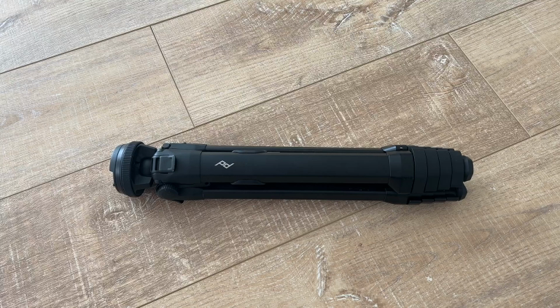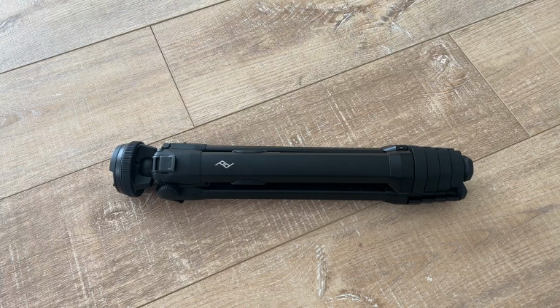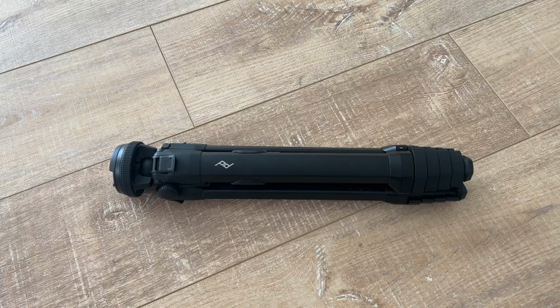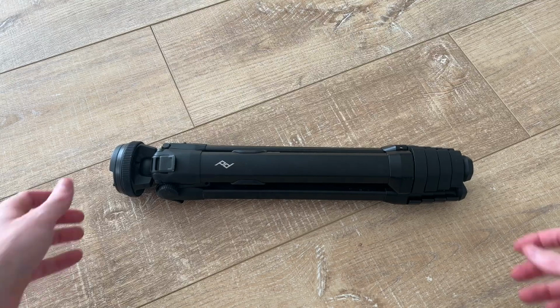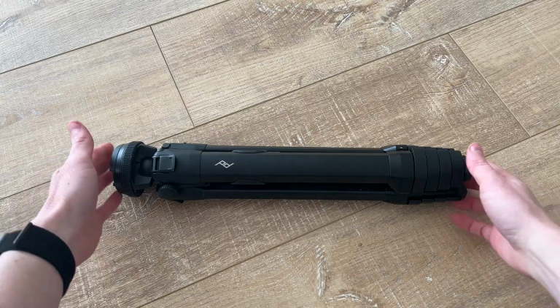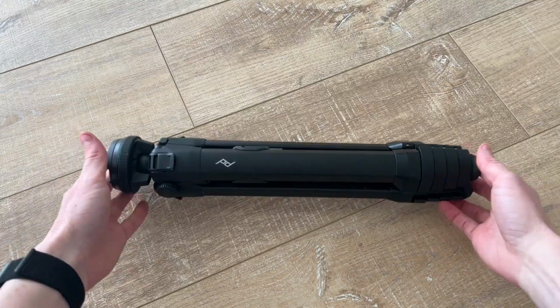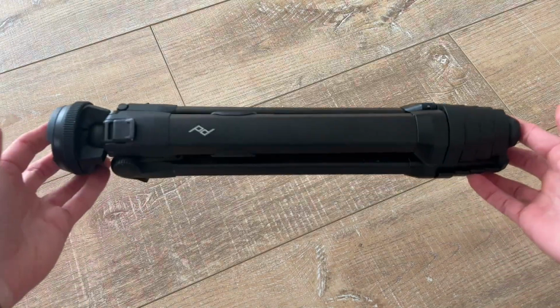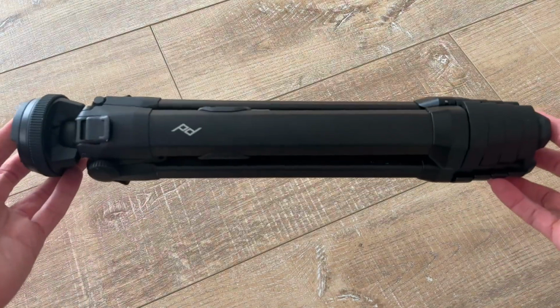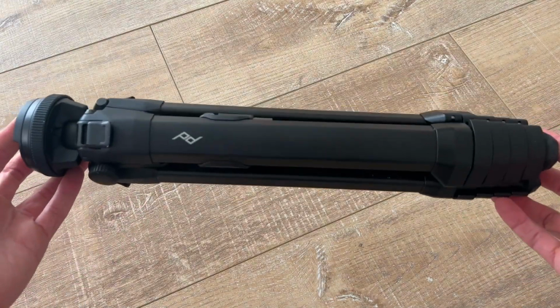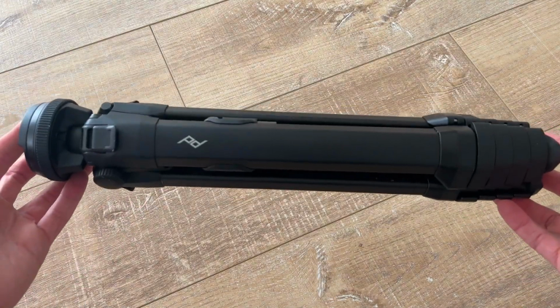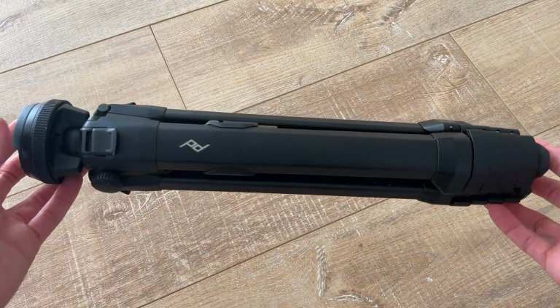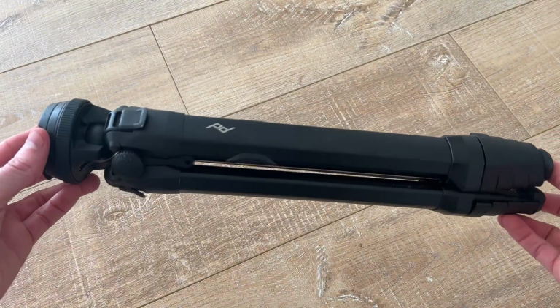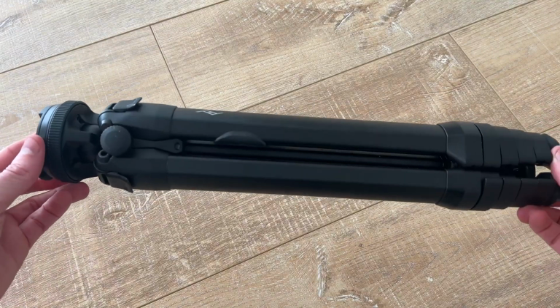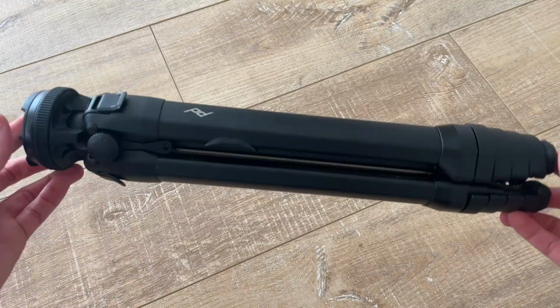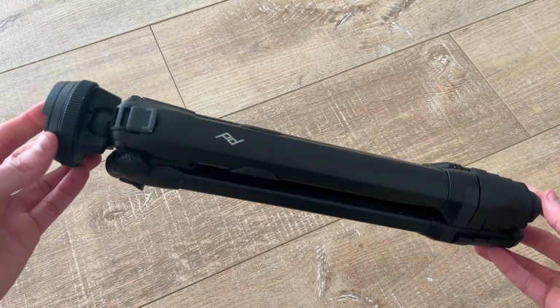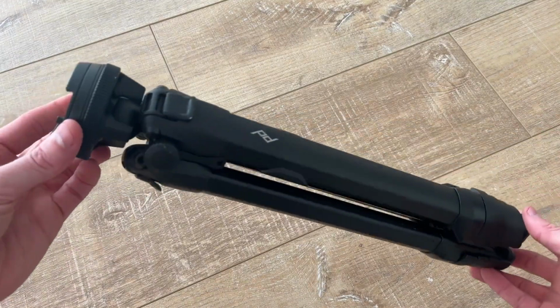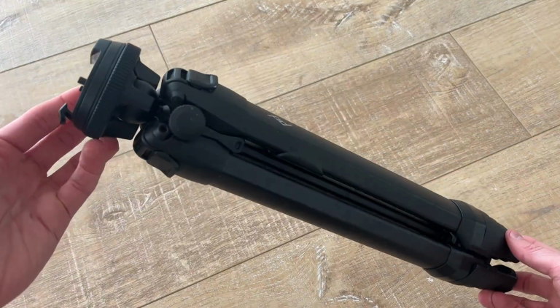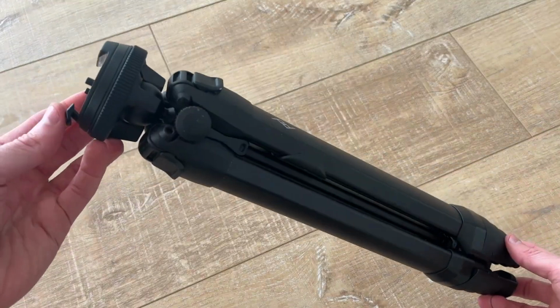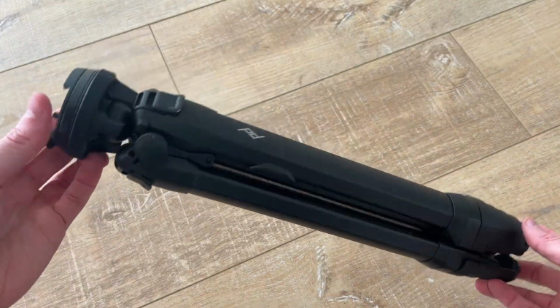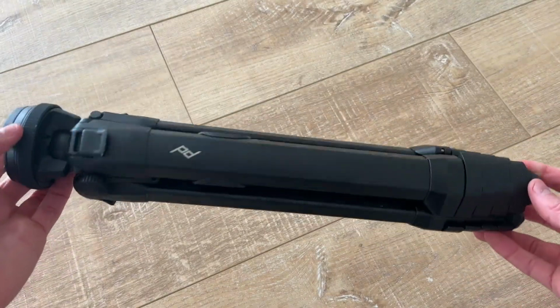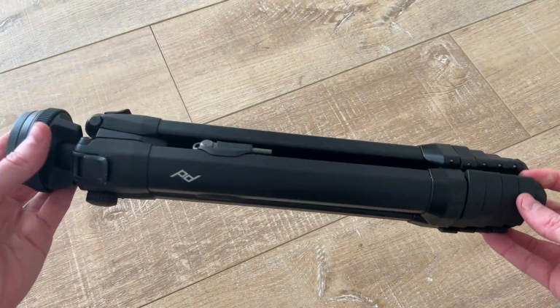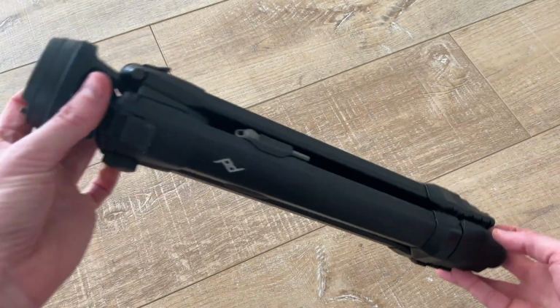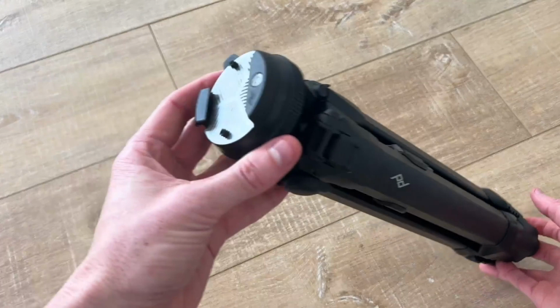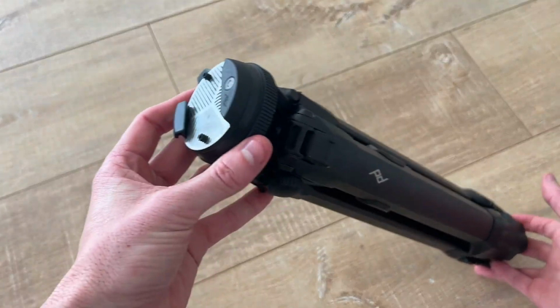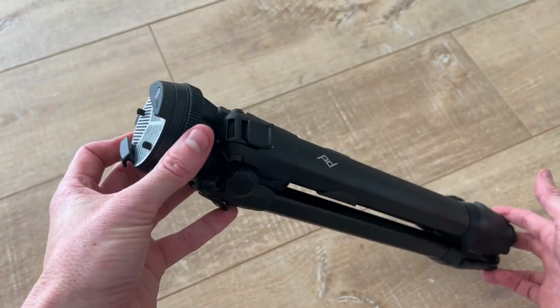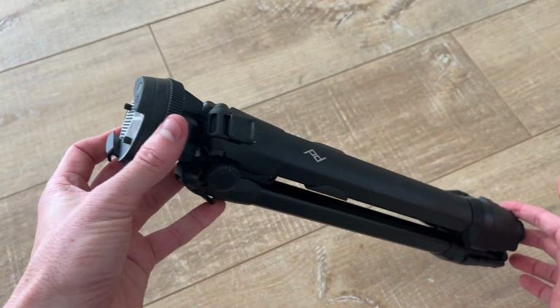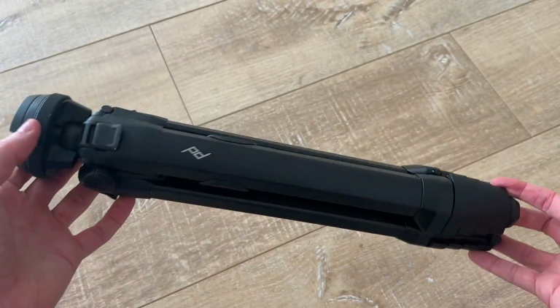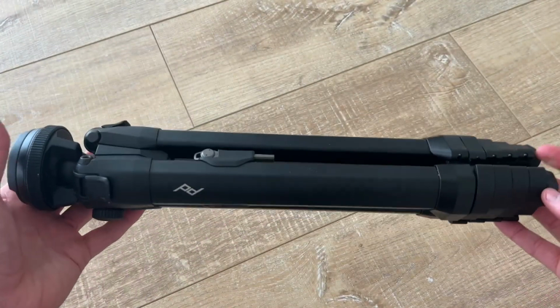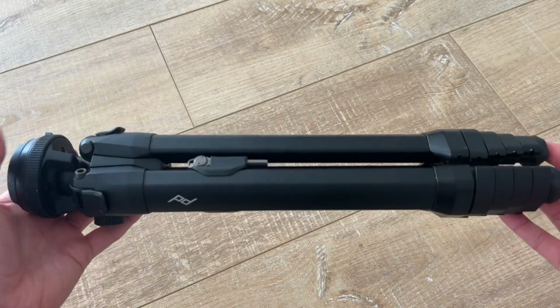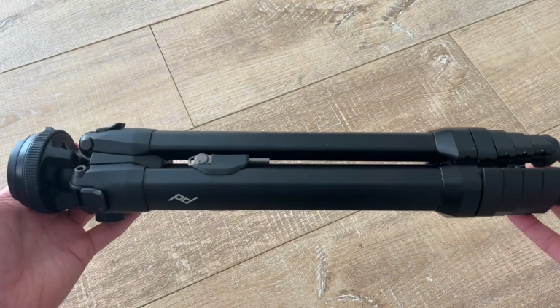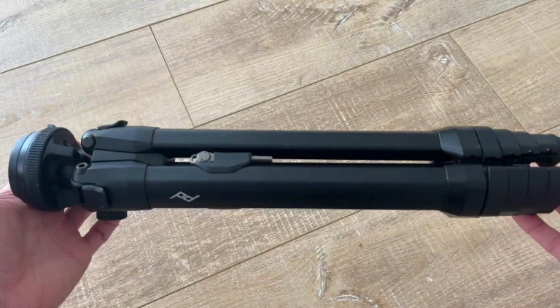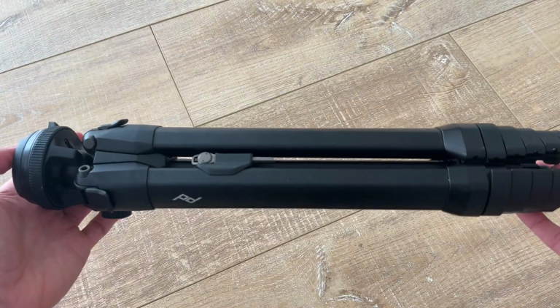This is the Peak Design Travel Tripod in aluminum. I've actually had this for over two years and it's gone with me on many trips, including Hawaii. It's super easy to travel with.